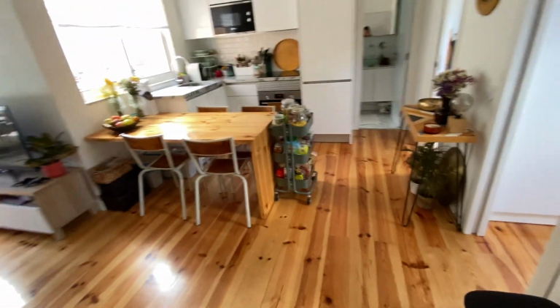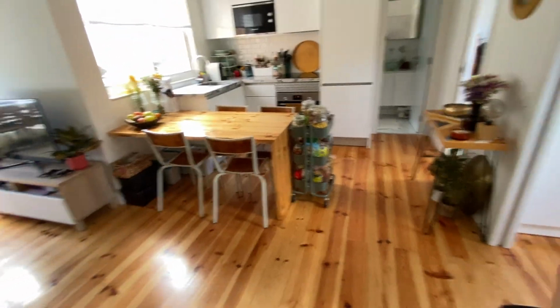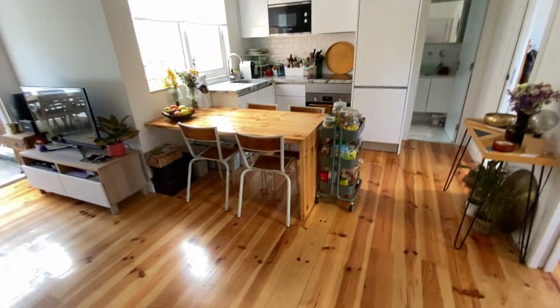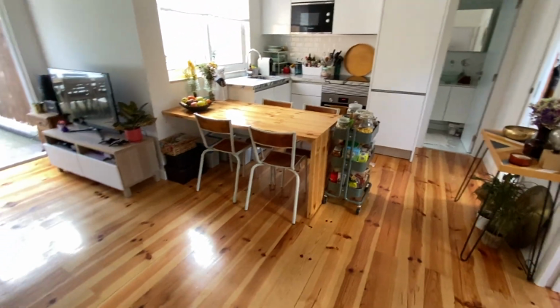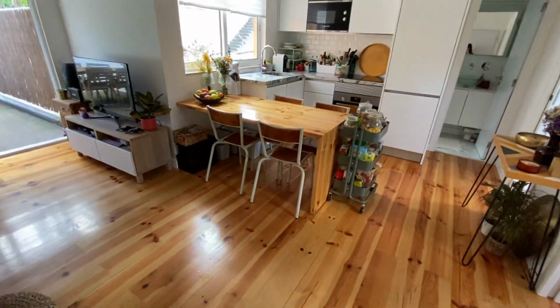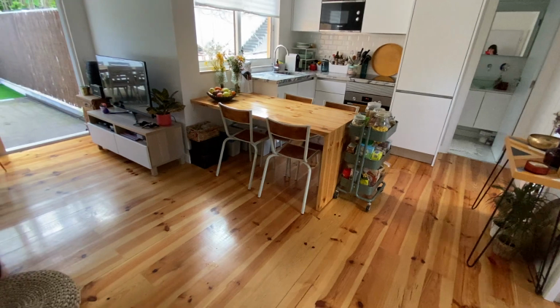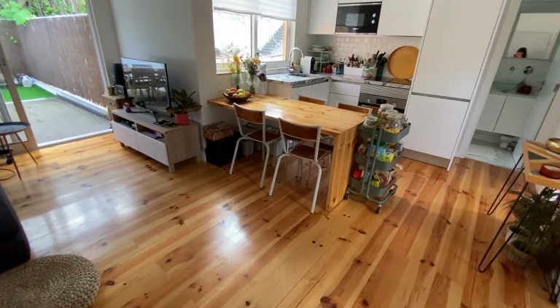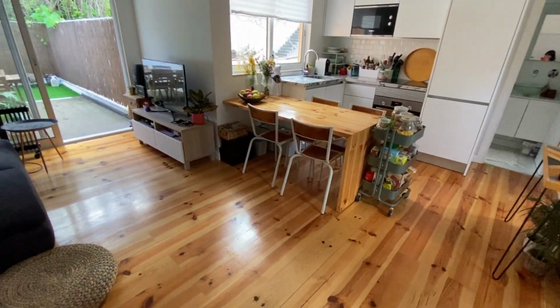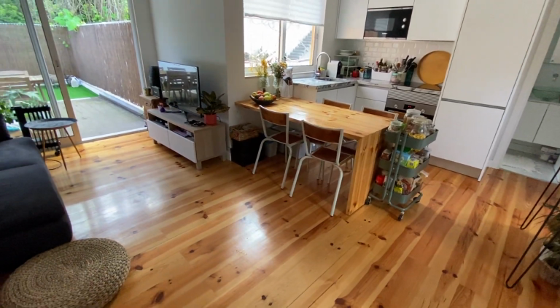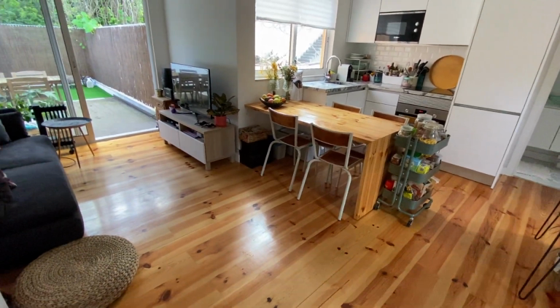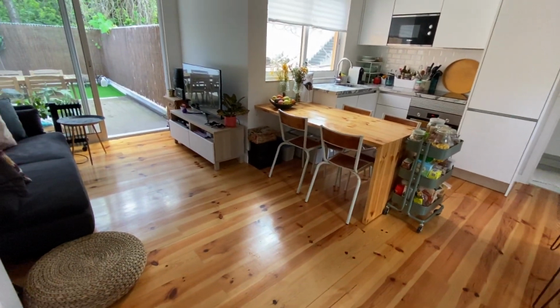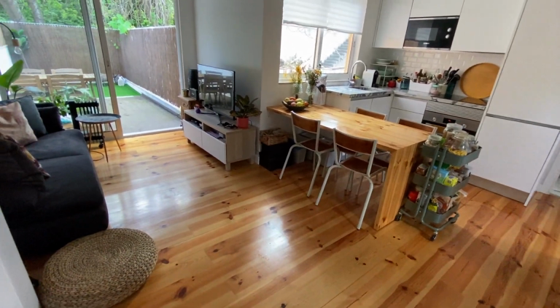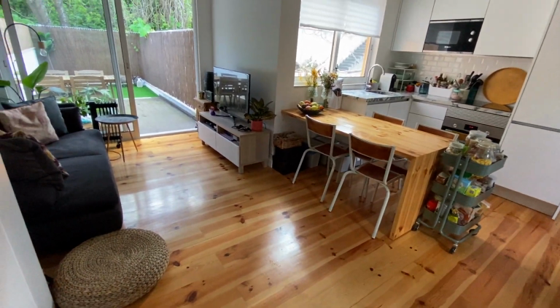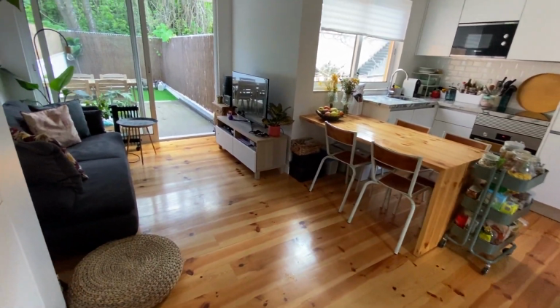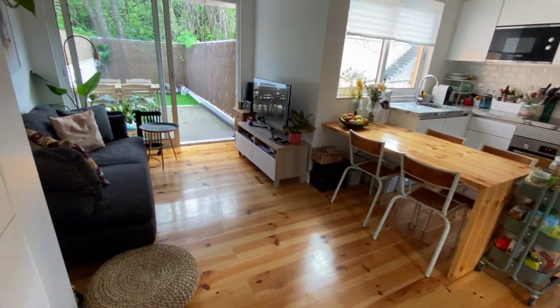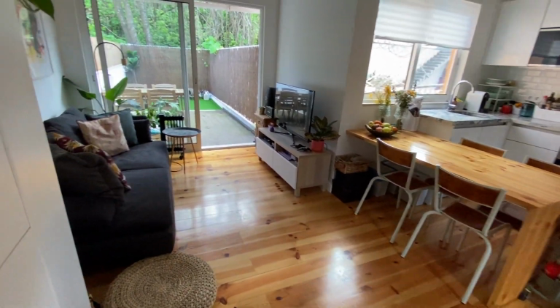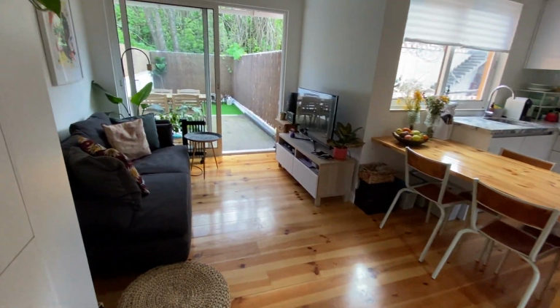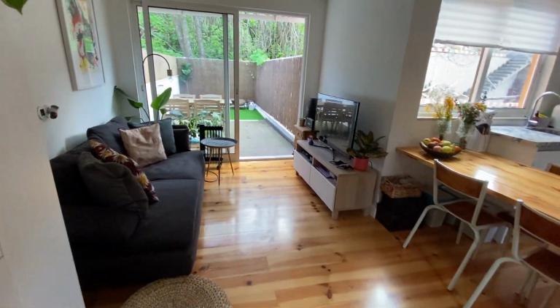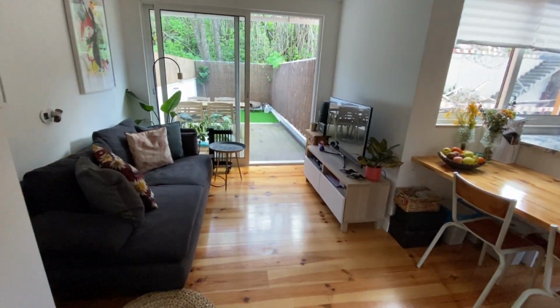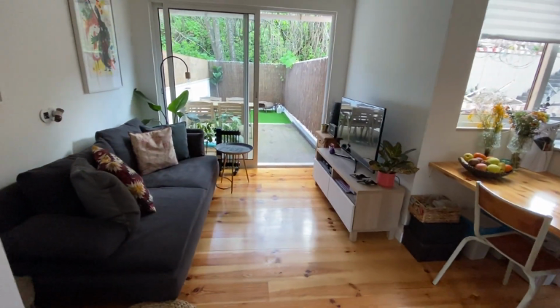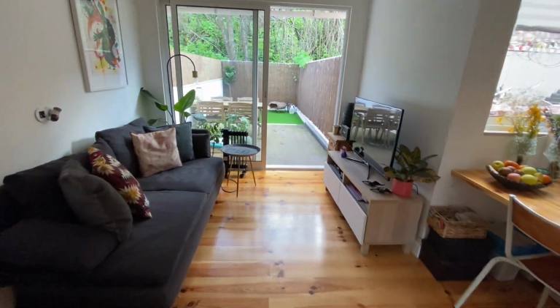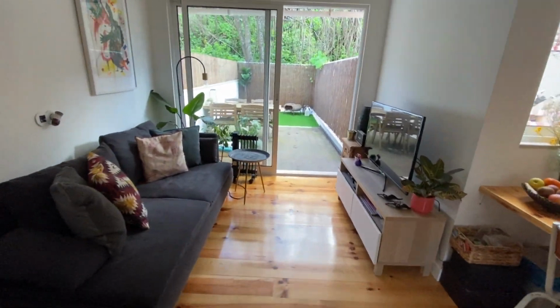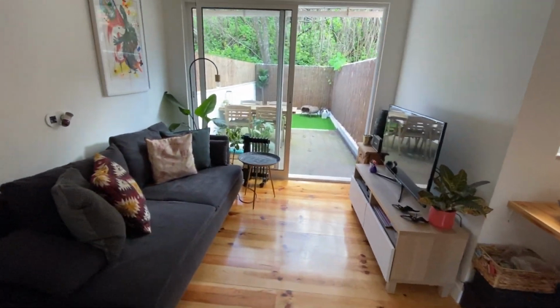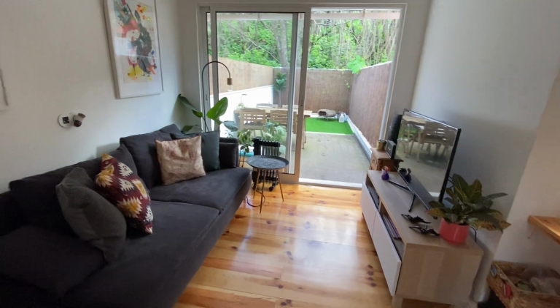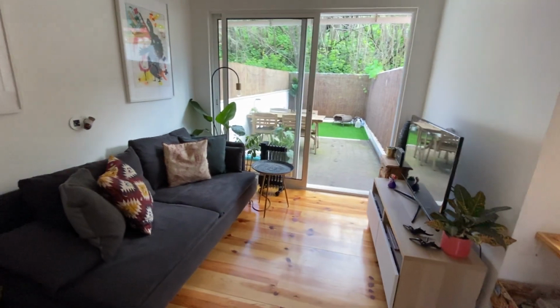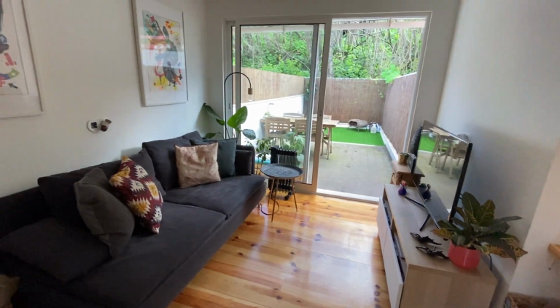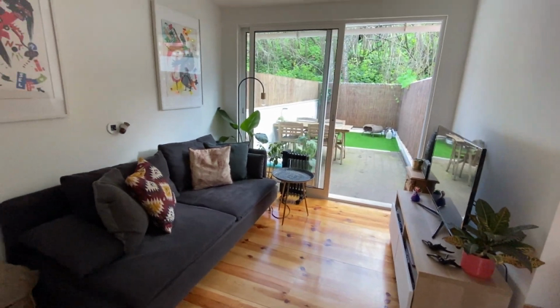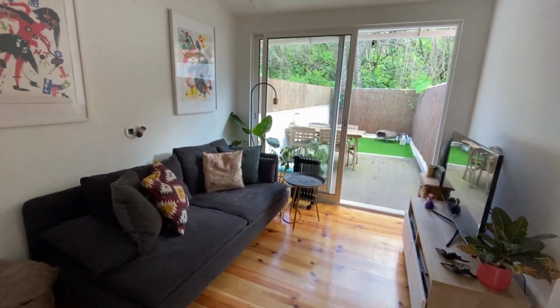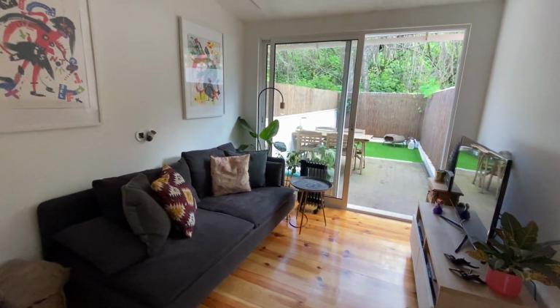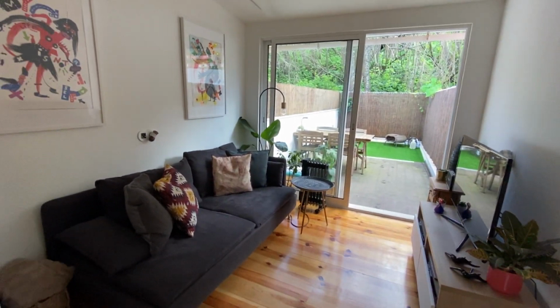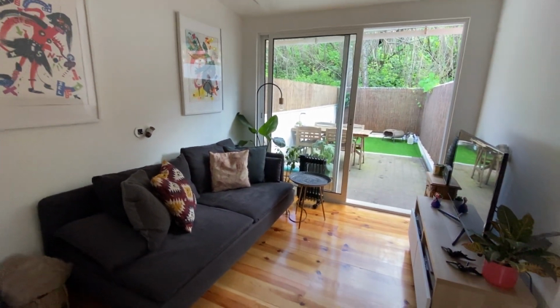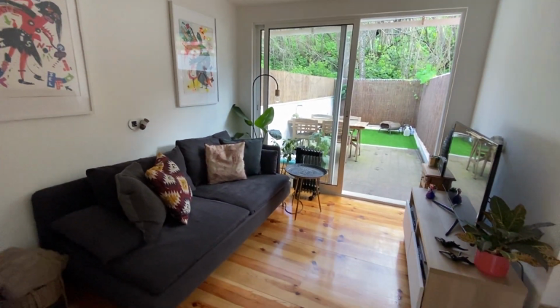Here is the entrance of the apartment. We have a living room here. This is our living room.